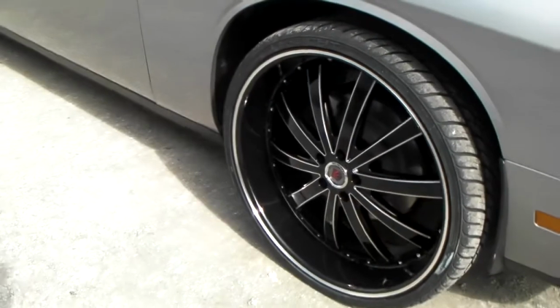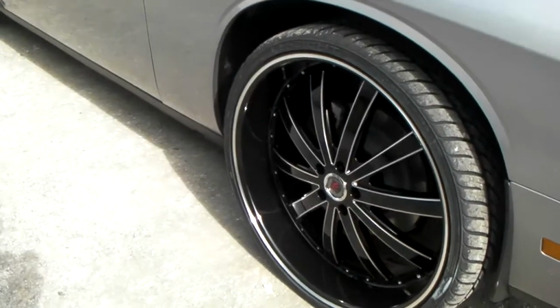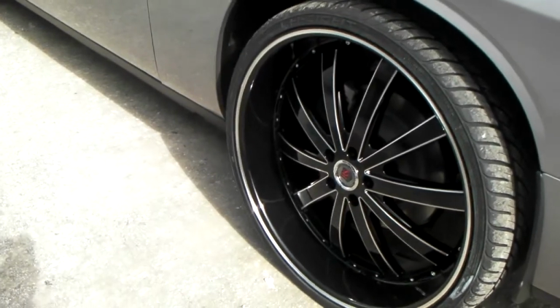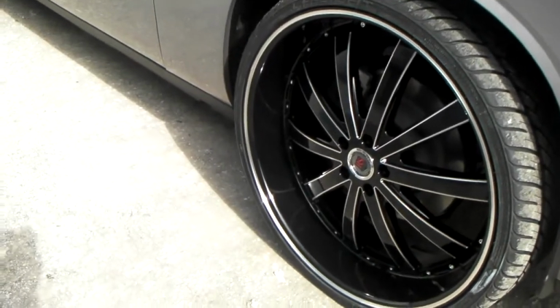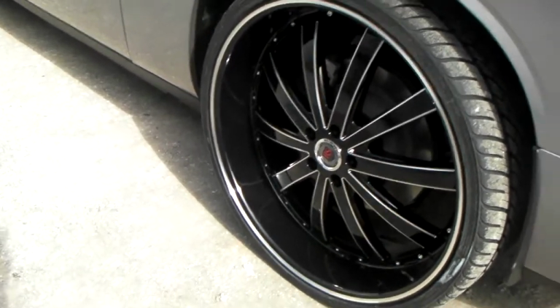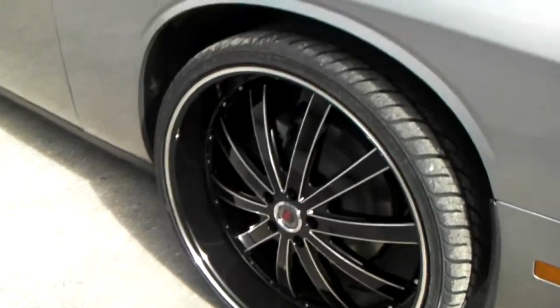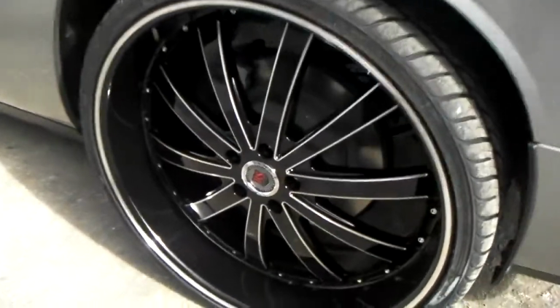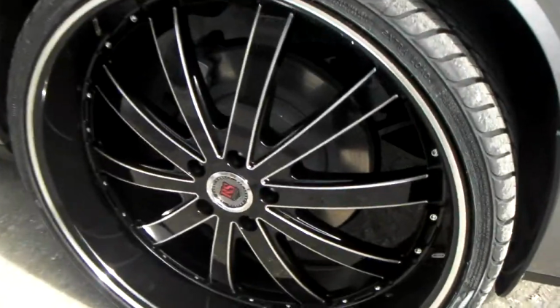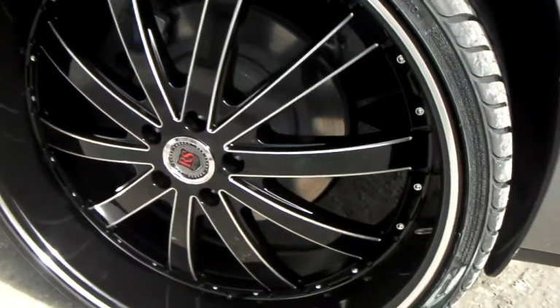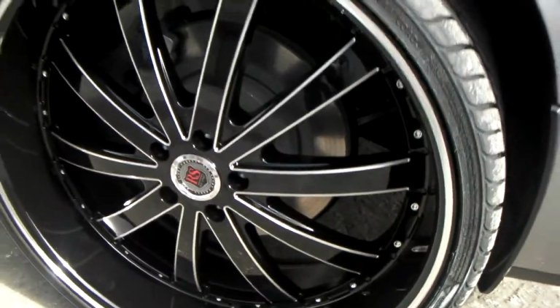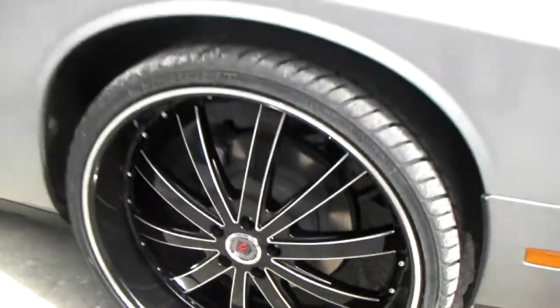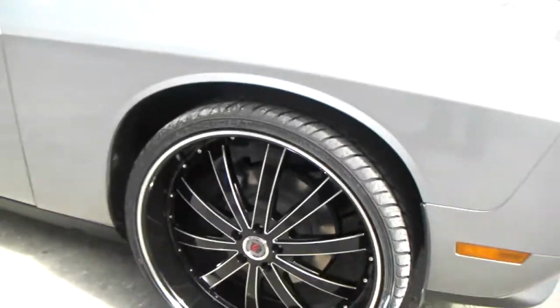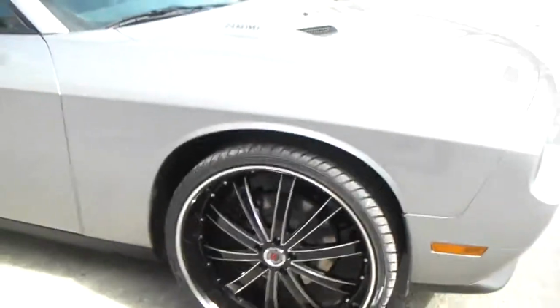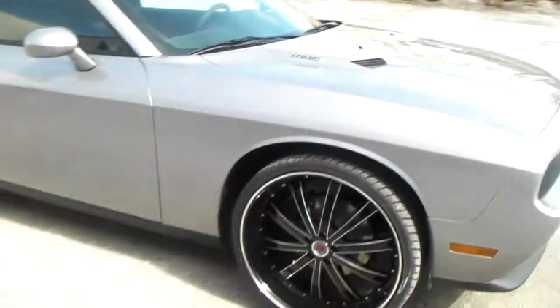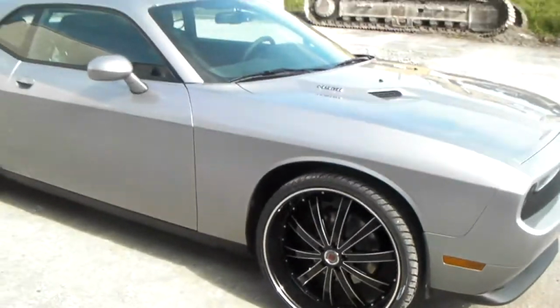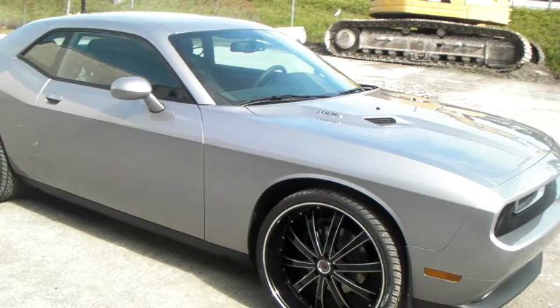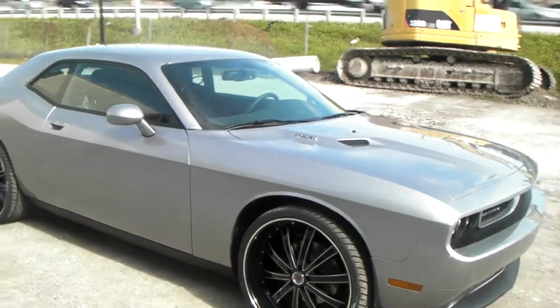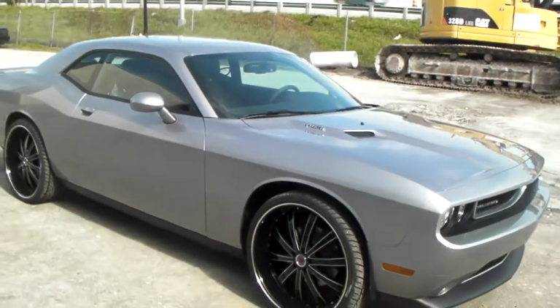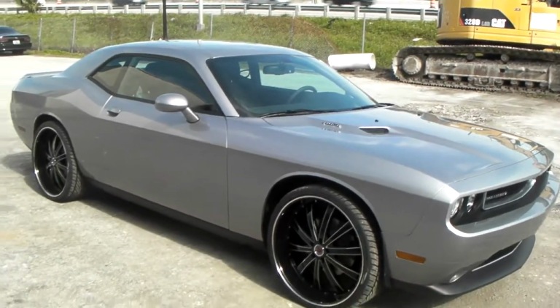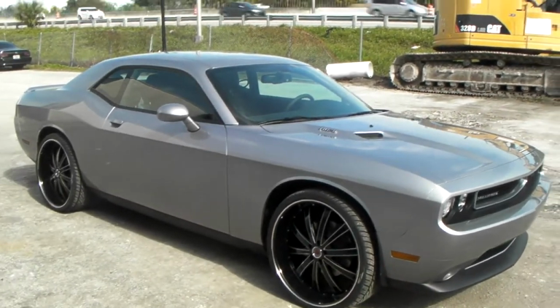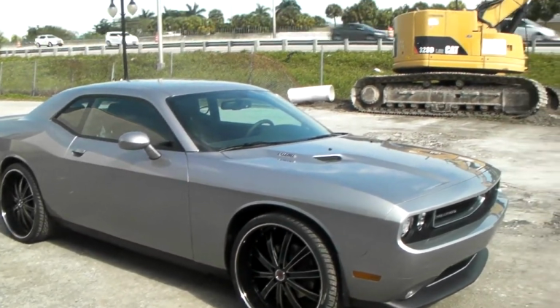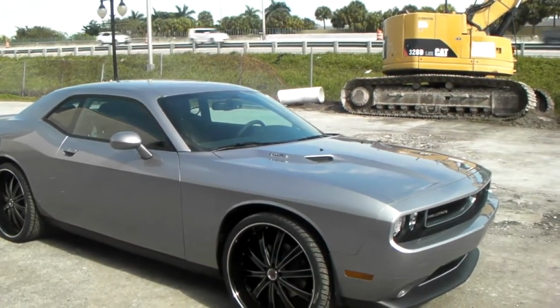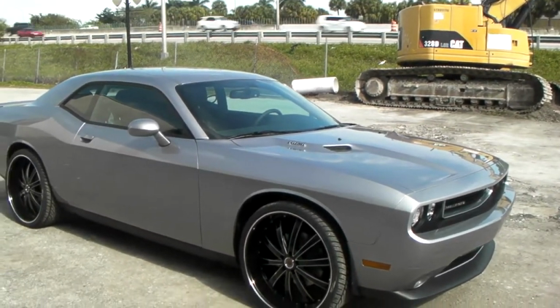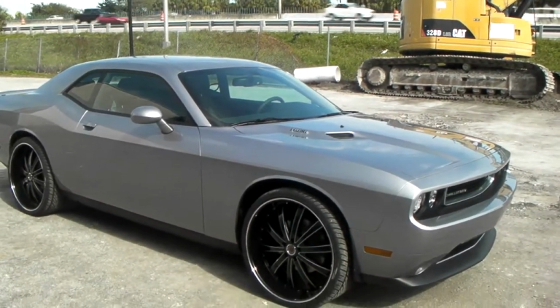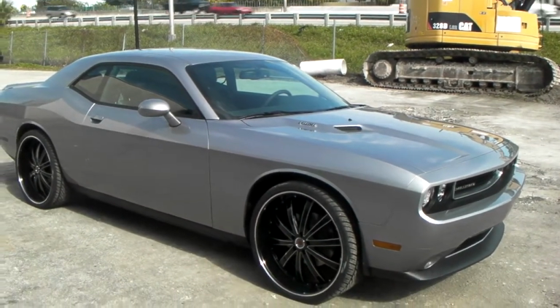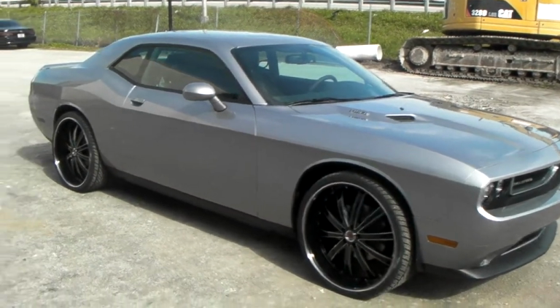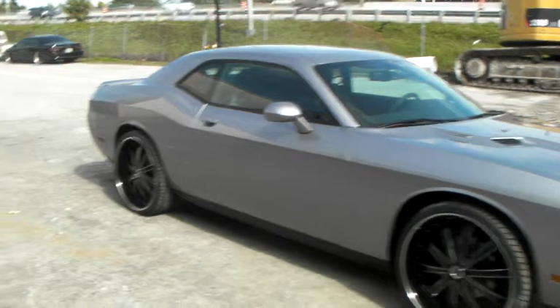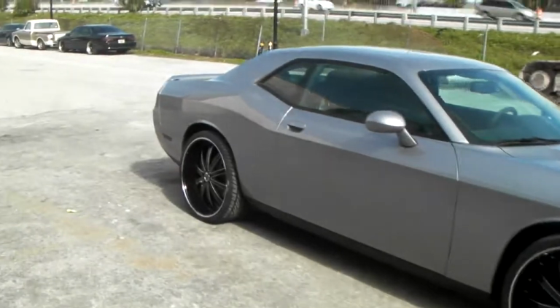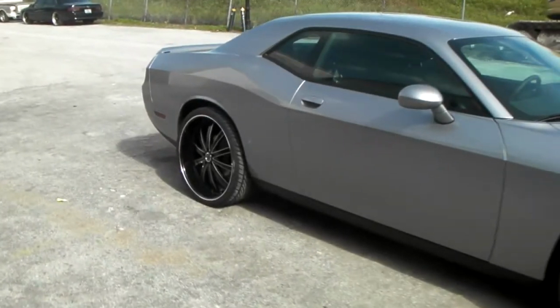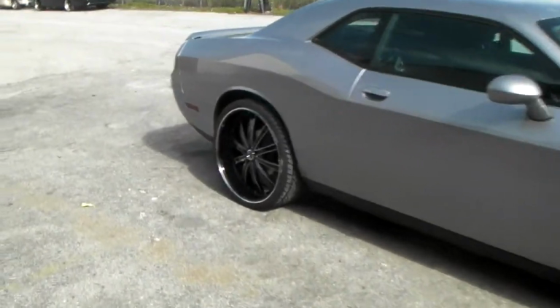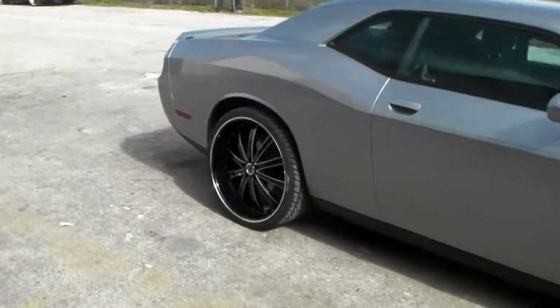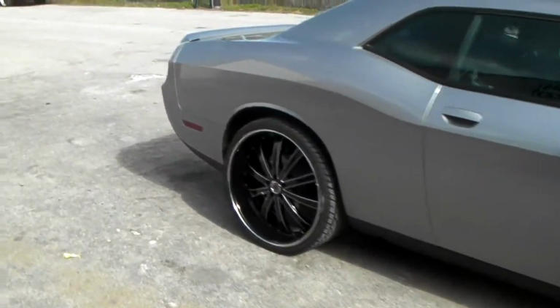We can have these shipped to your door. The finish on there is really nice, as you can see — it came out great. It fits right in the wheel well of the Challenger. You can't get it dropped, but you can leave it just like it is. Really big lip on there.